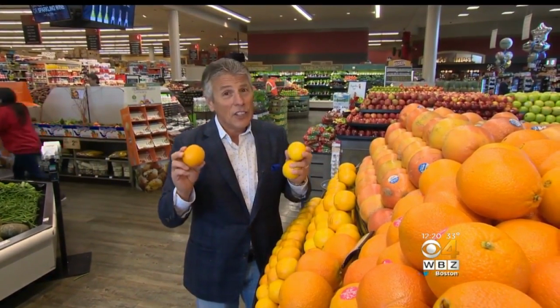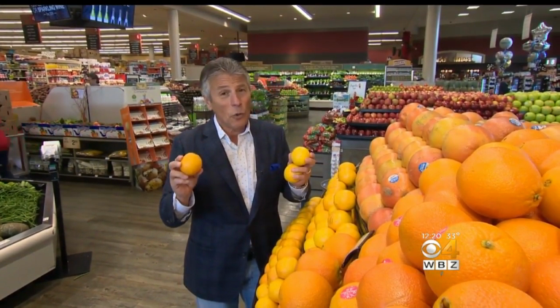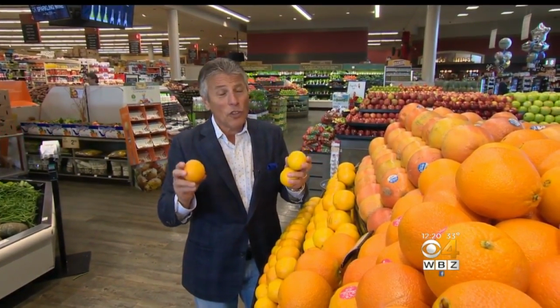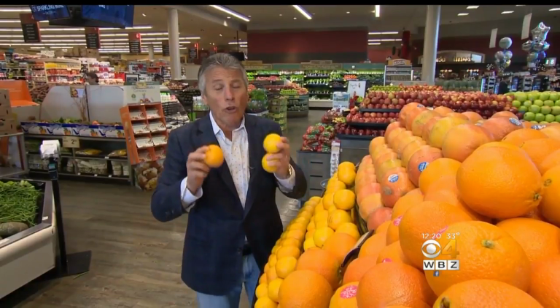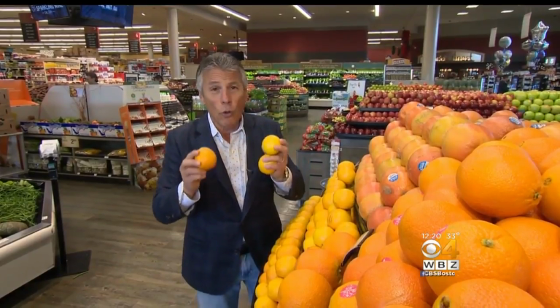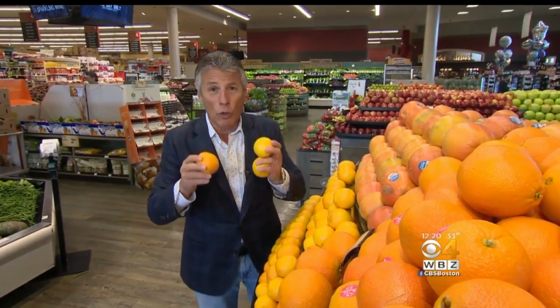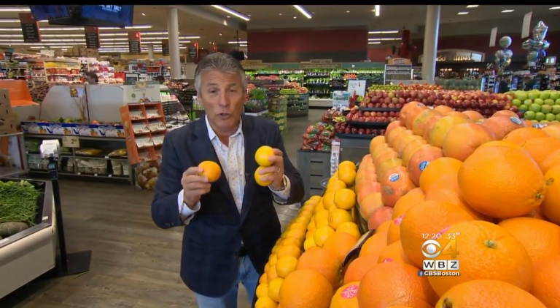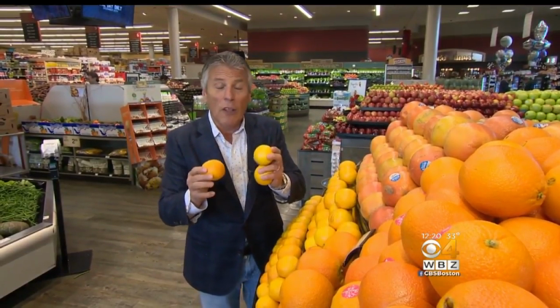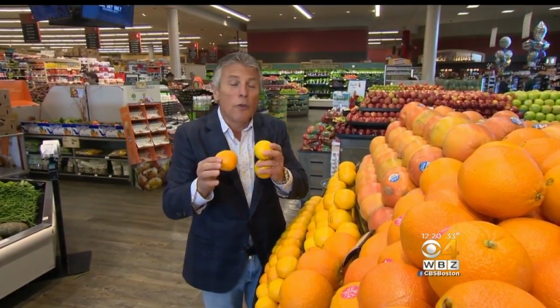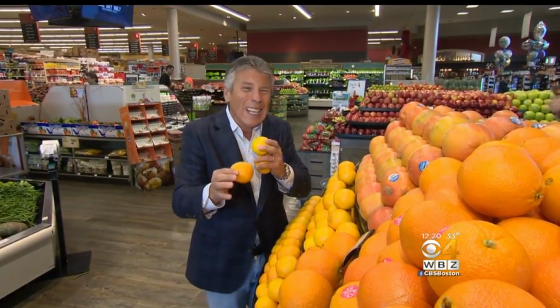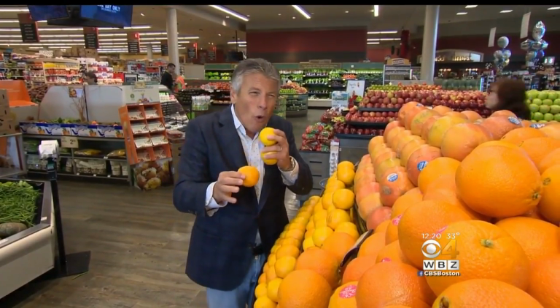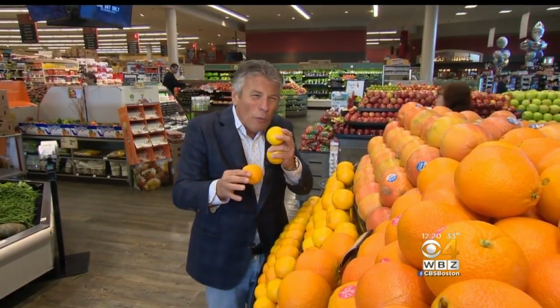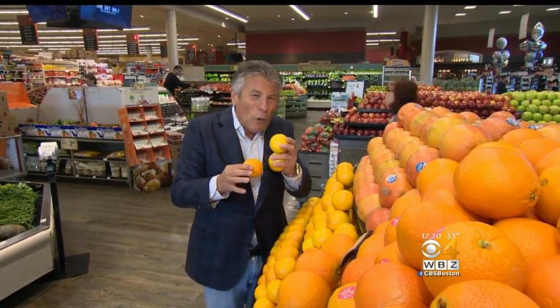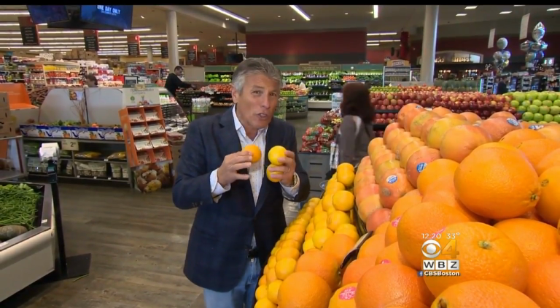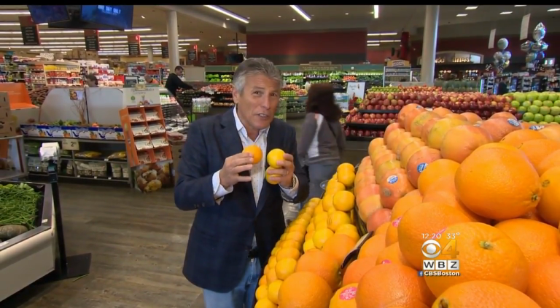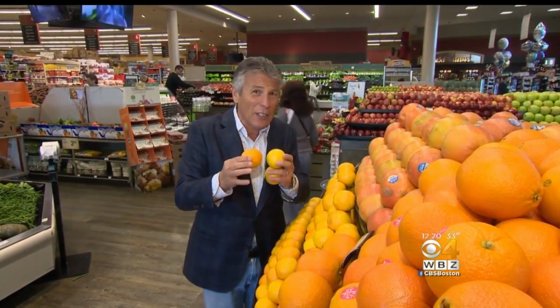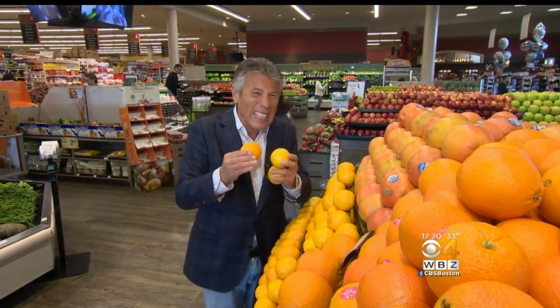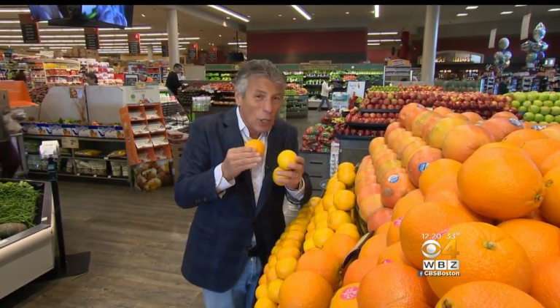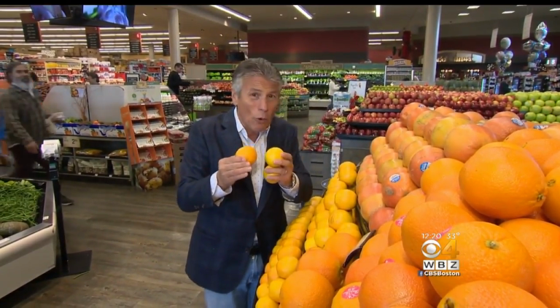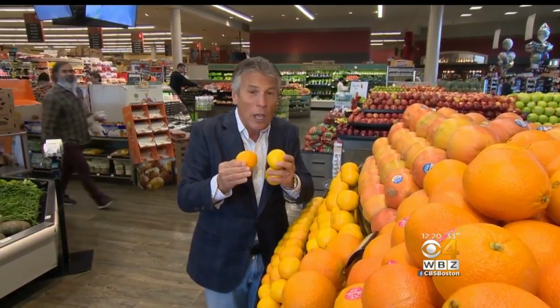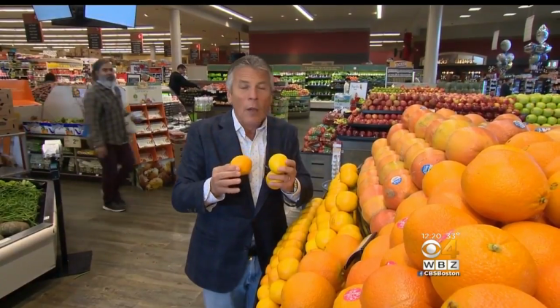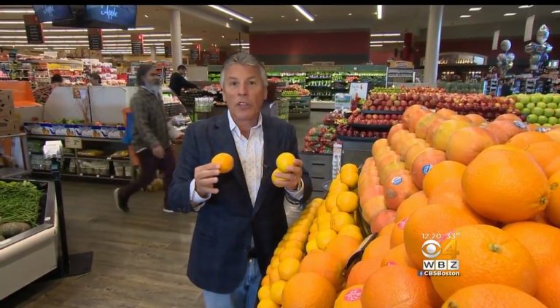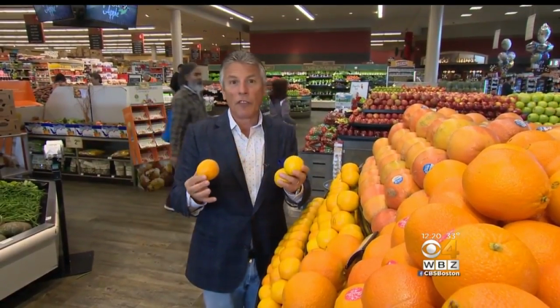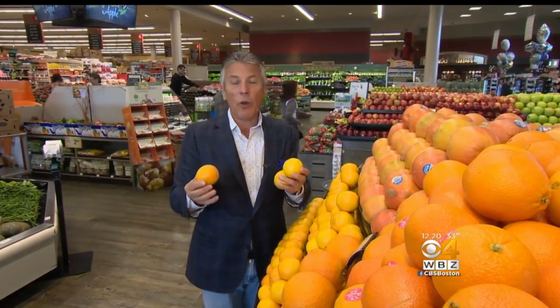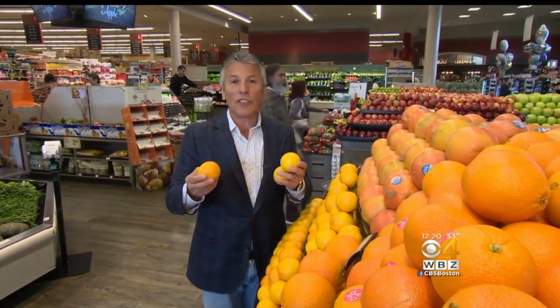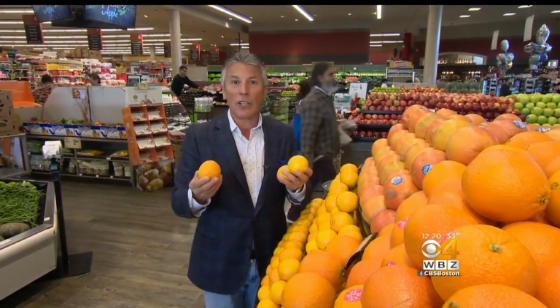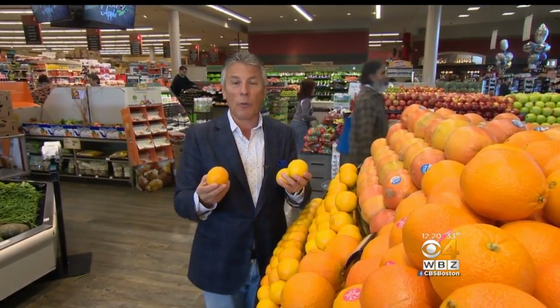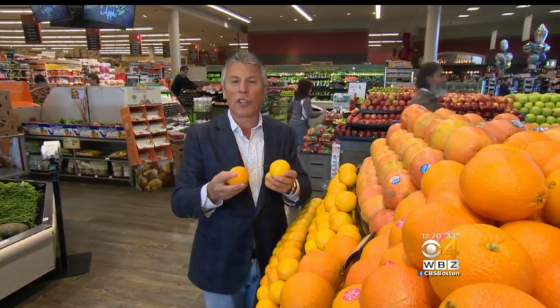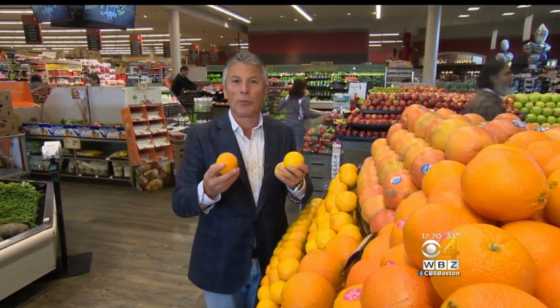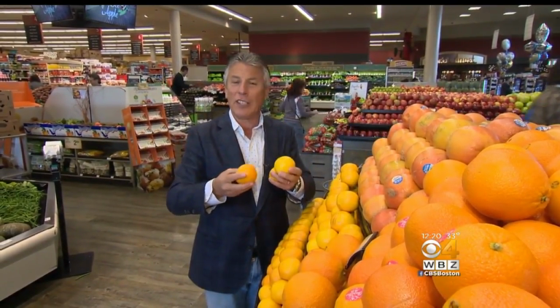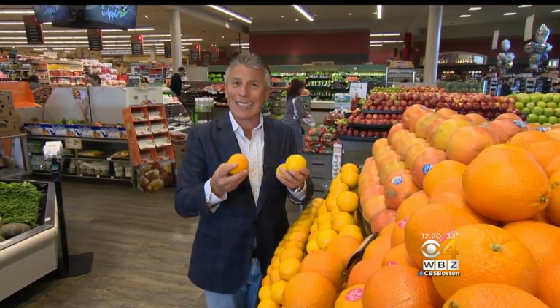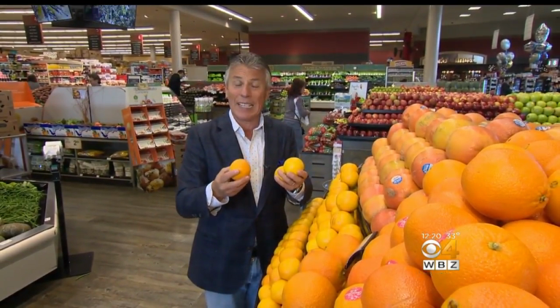These oranges are loaded with juice. They're not really orange on the inside — they're like a yellow orange — but the flavor is incredible. Just a couple of seeds and that's it.